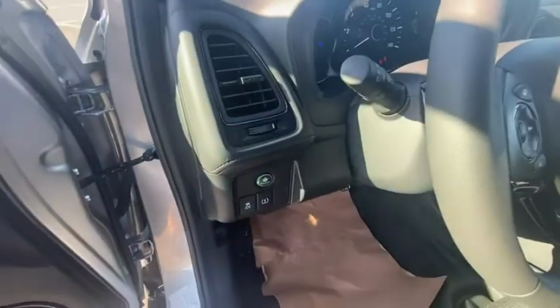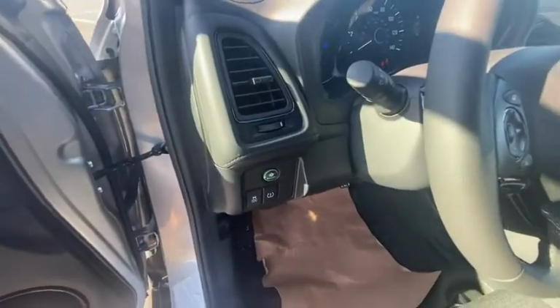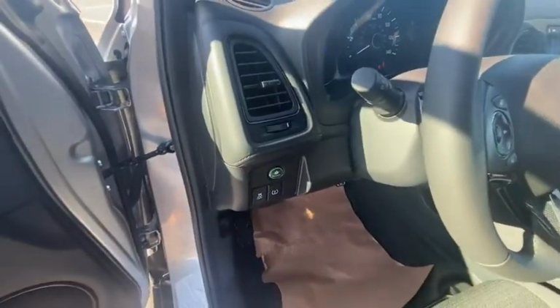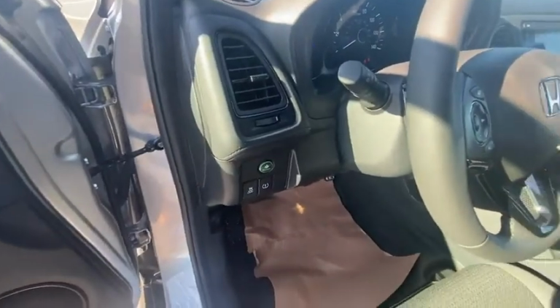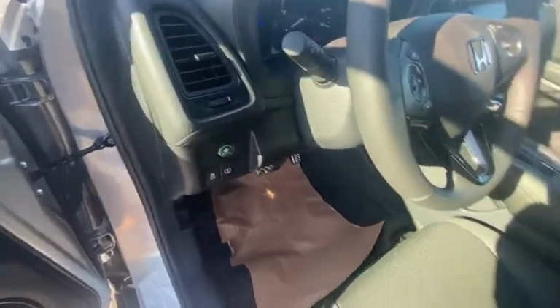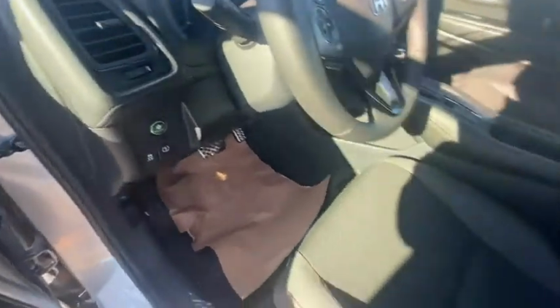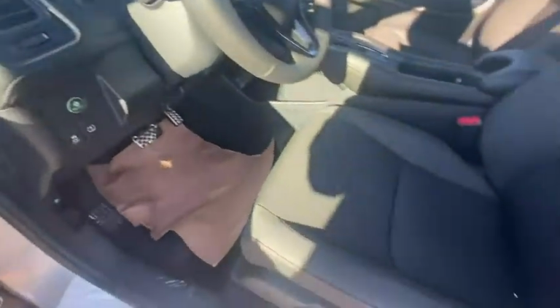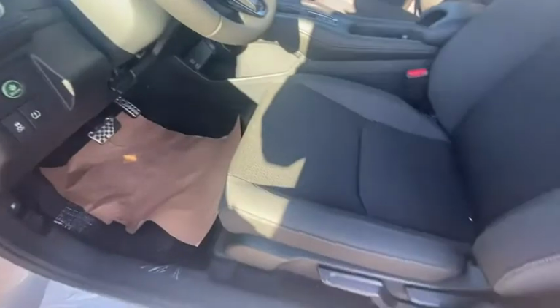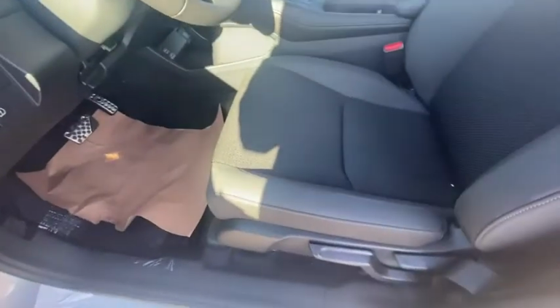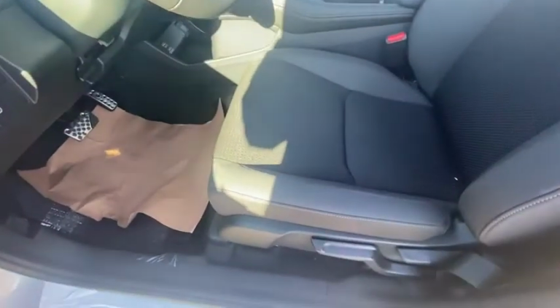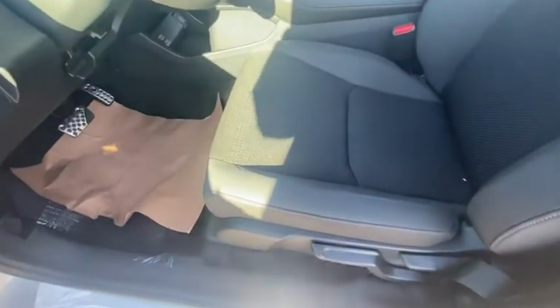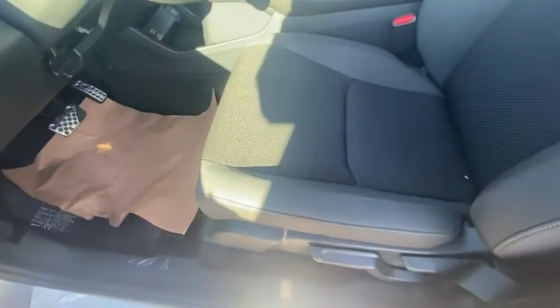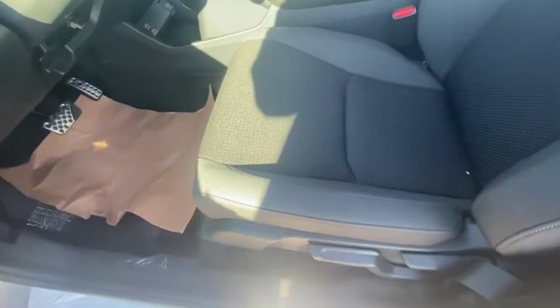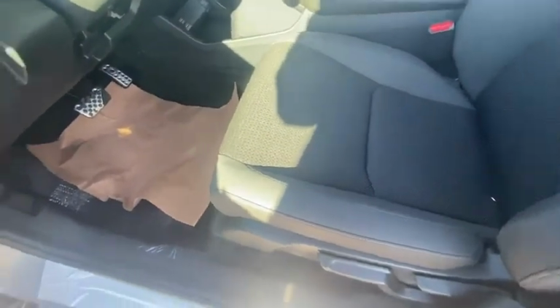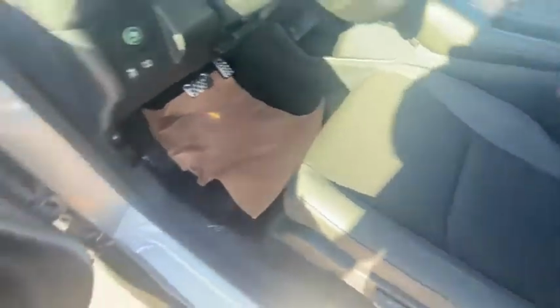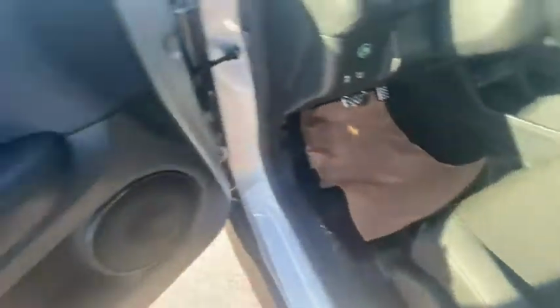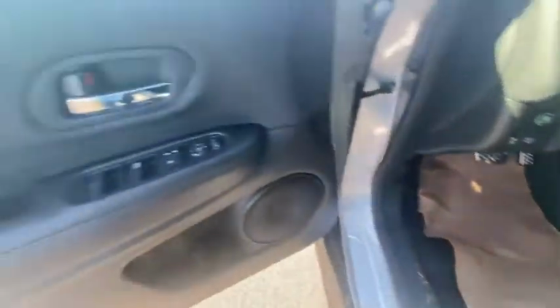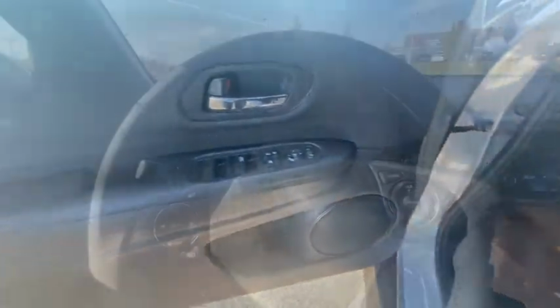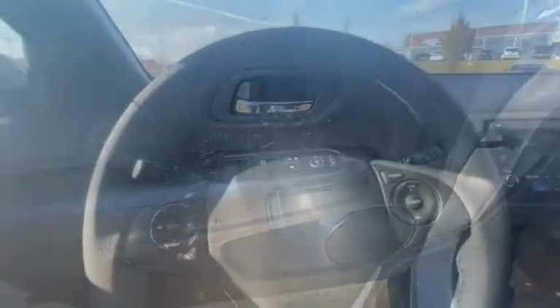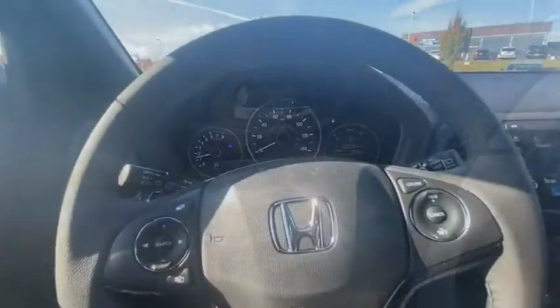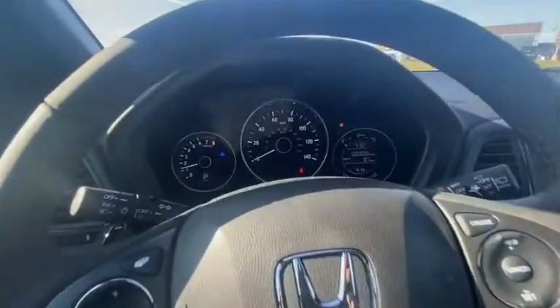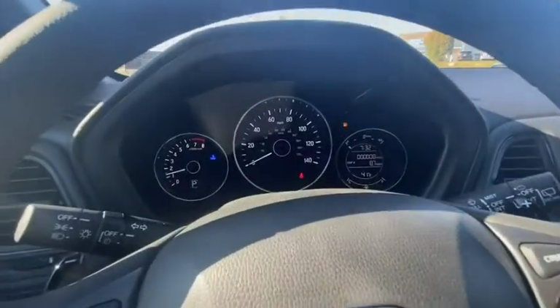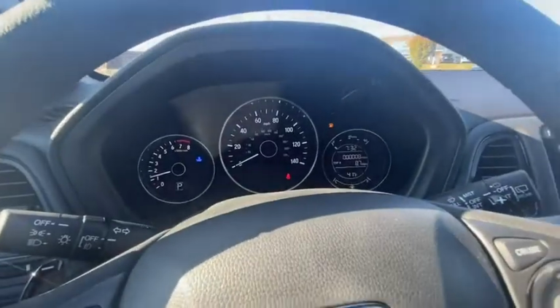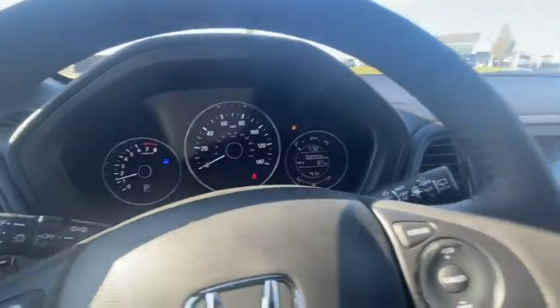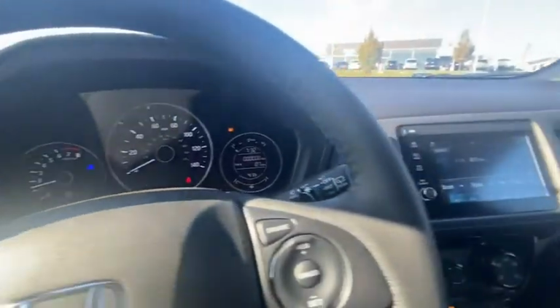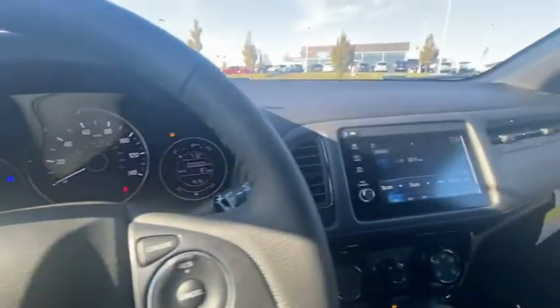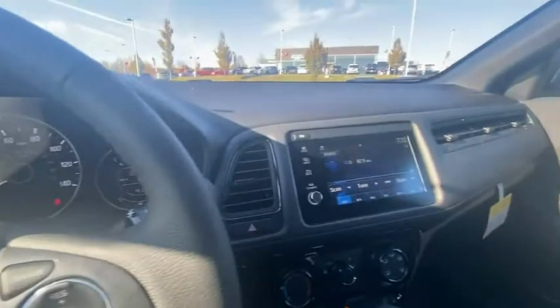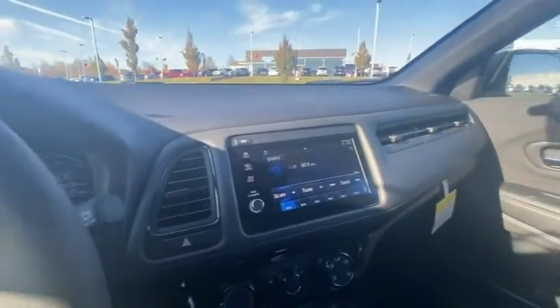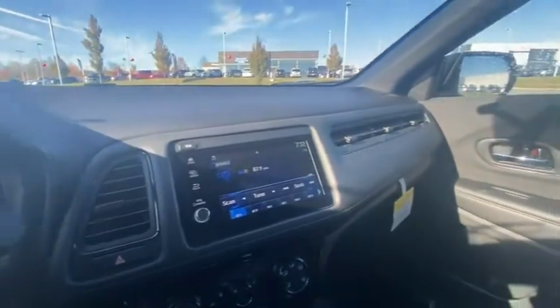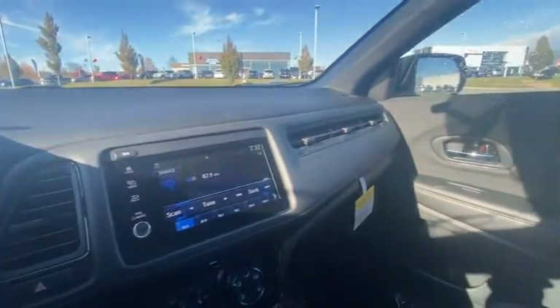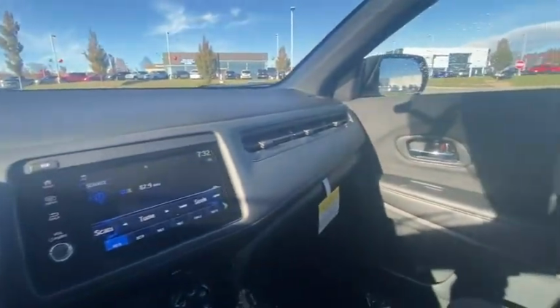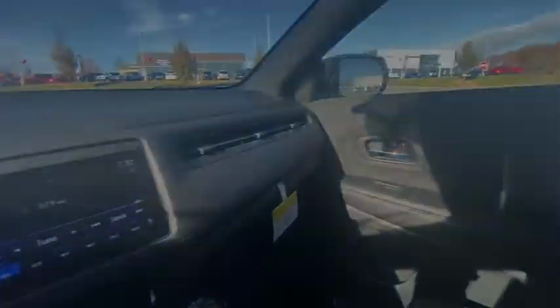Power windows, electronic stability control, brake assist, panic alarm, remote keyless entry, tachometer, cloth seat trim.